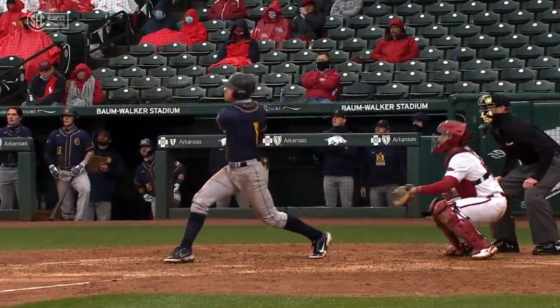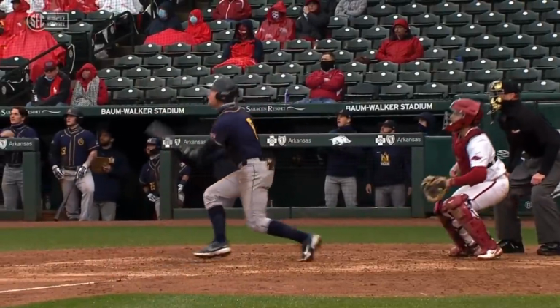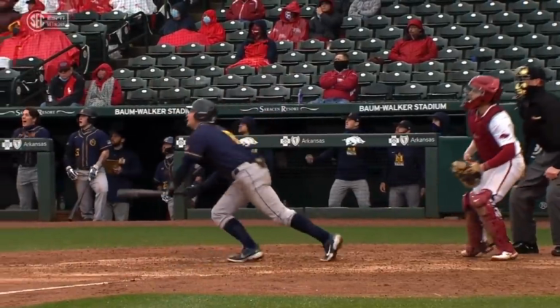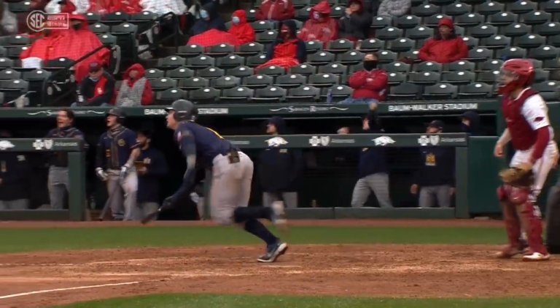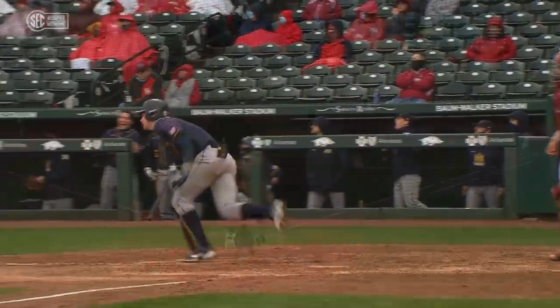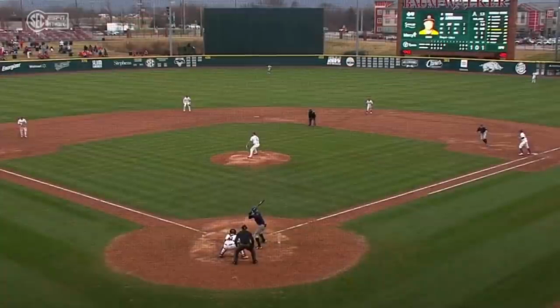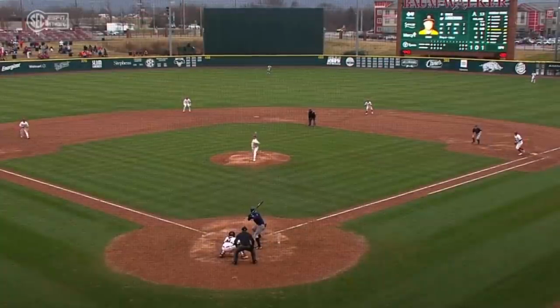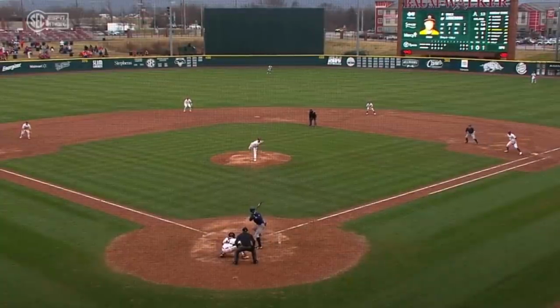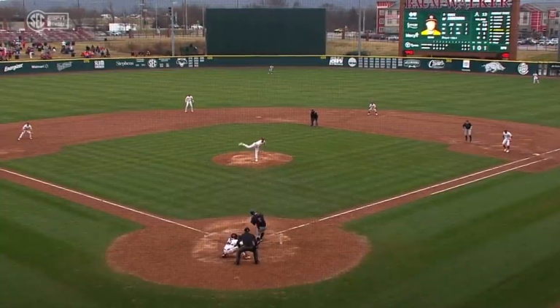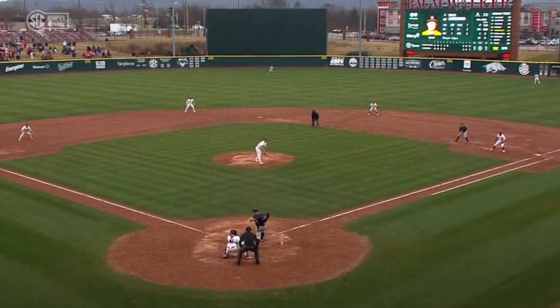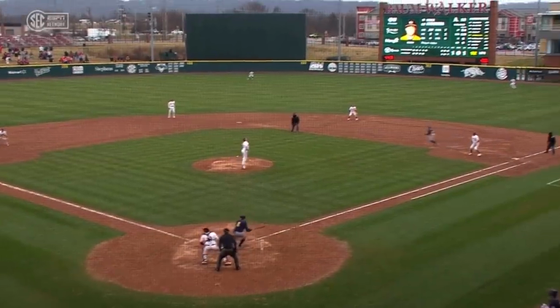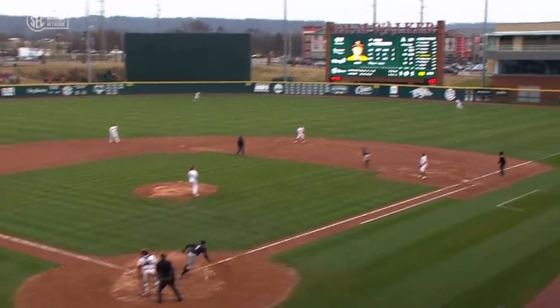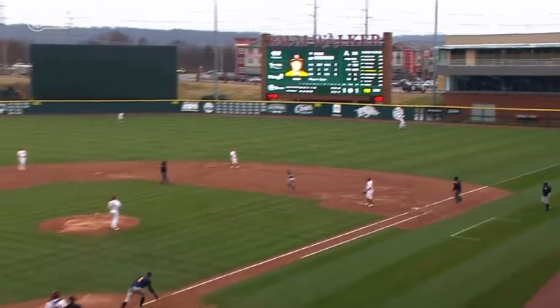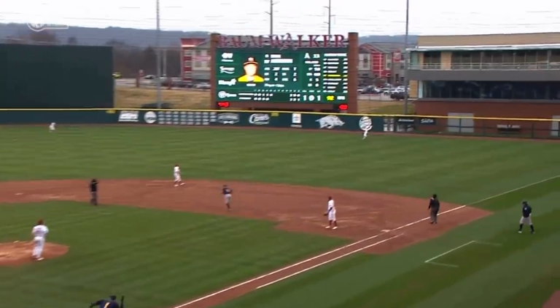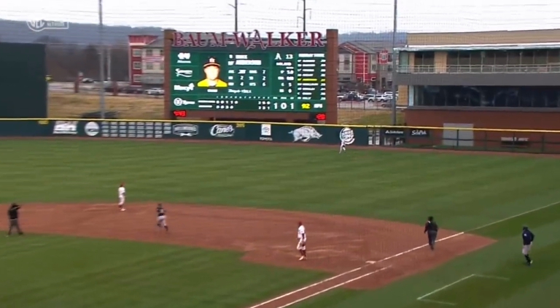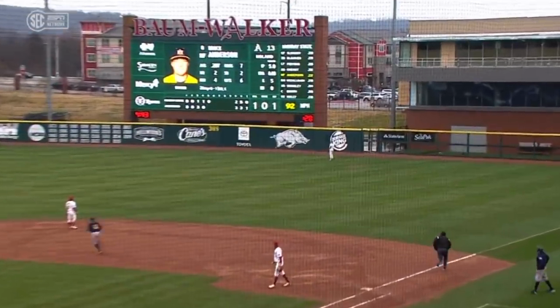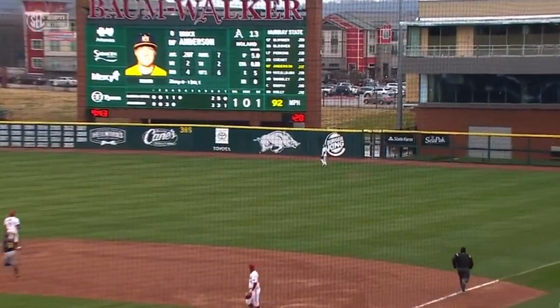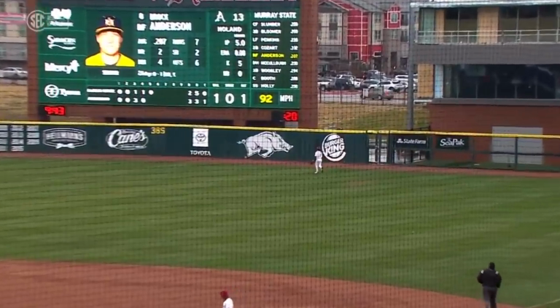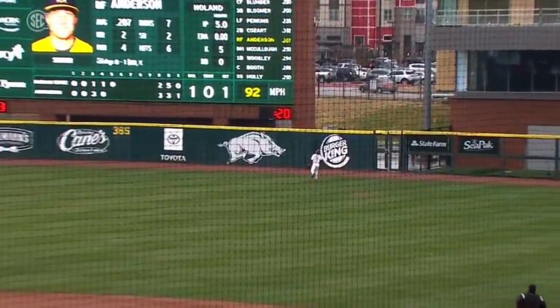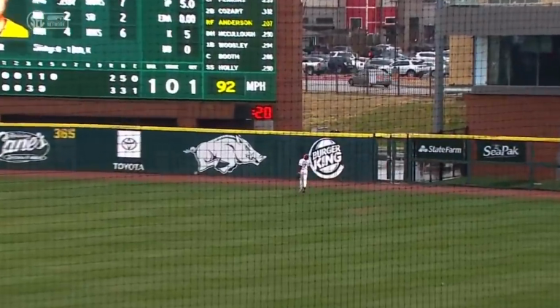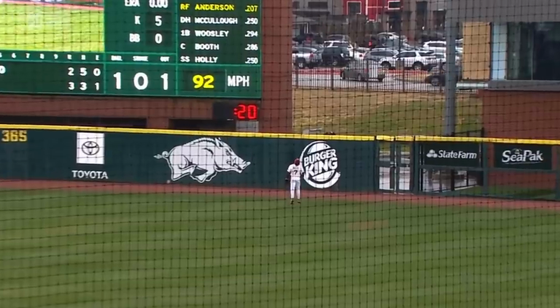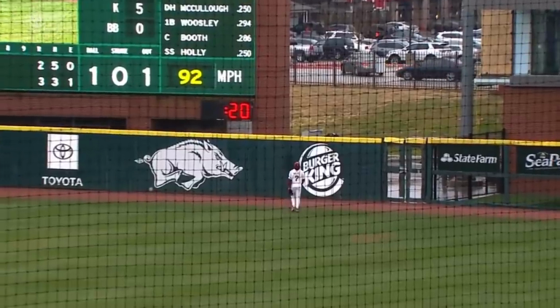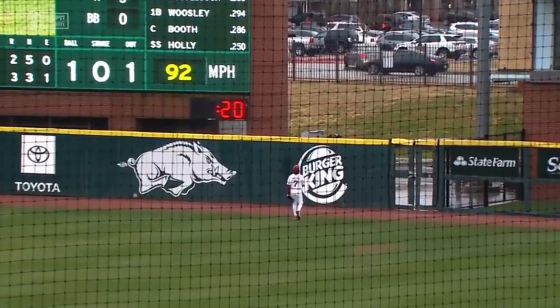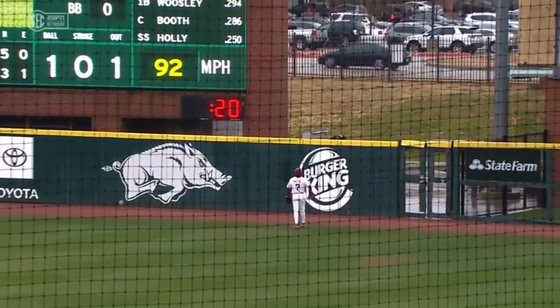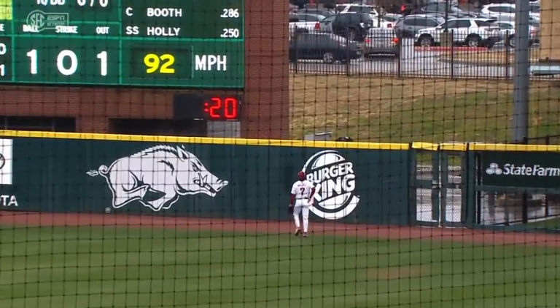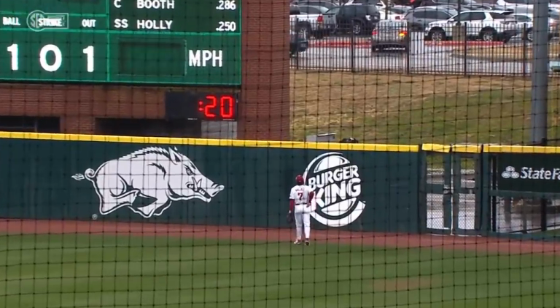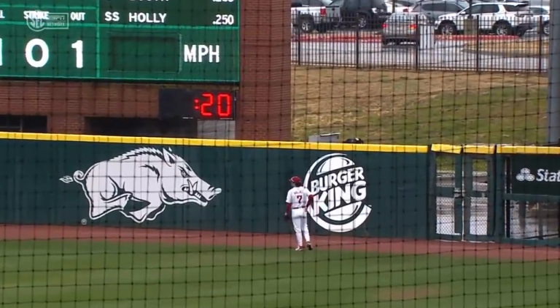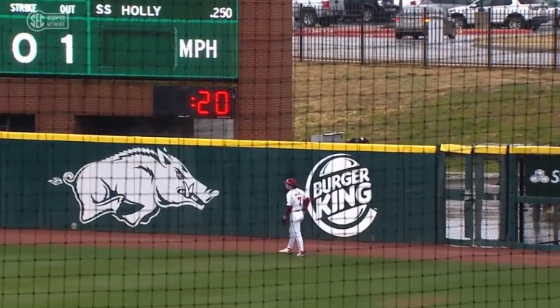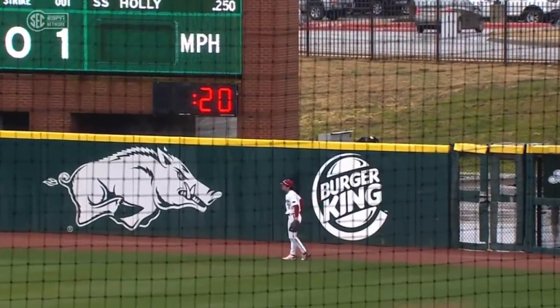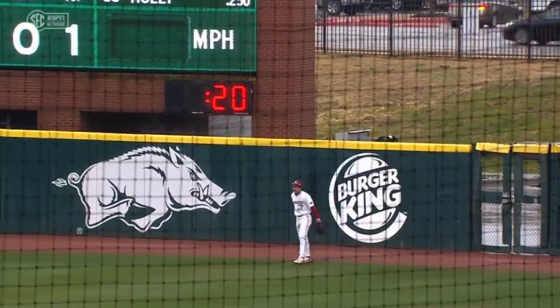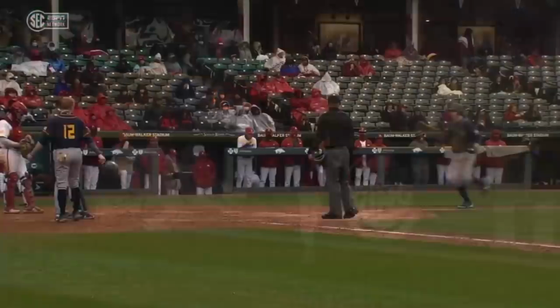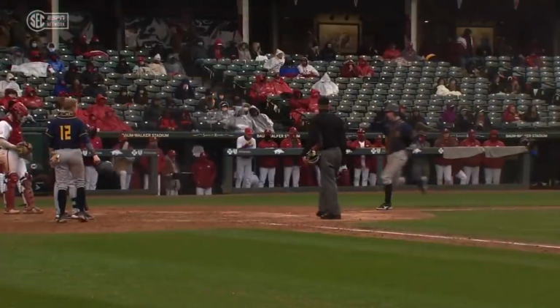You've got some of these guys — these big-bodied left-handed hitters for the Racers. That ball is absolutely crushed, going to go past the light pole out there in right field, hit about 420.